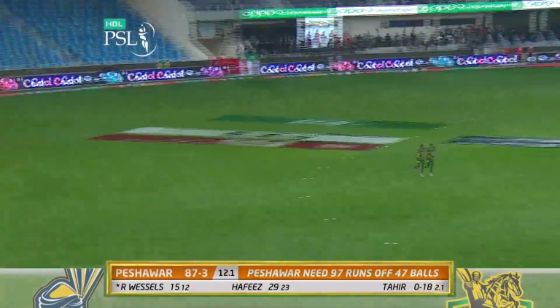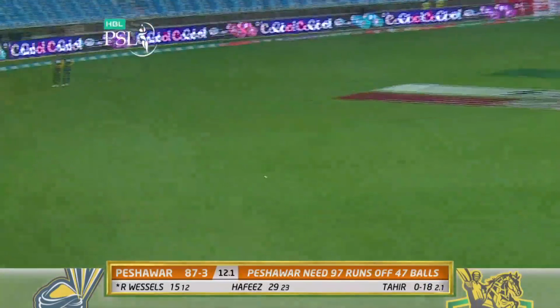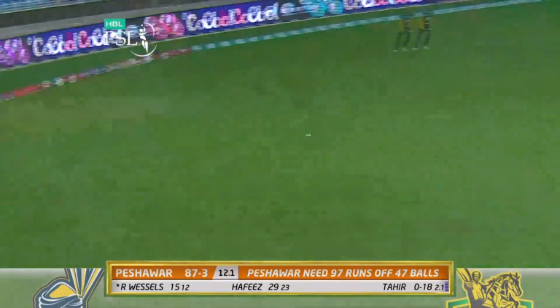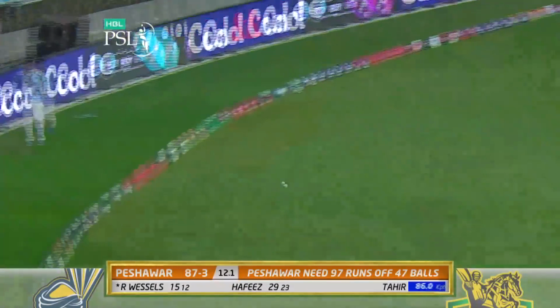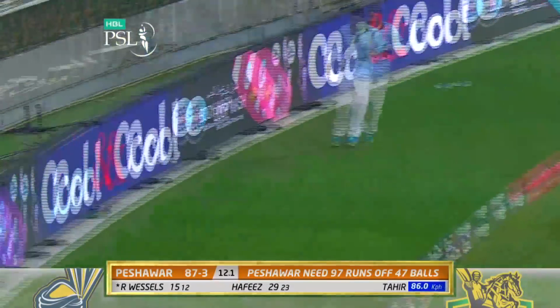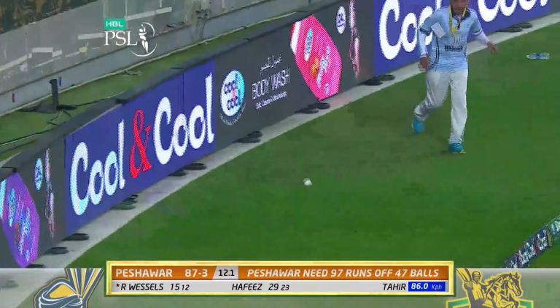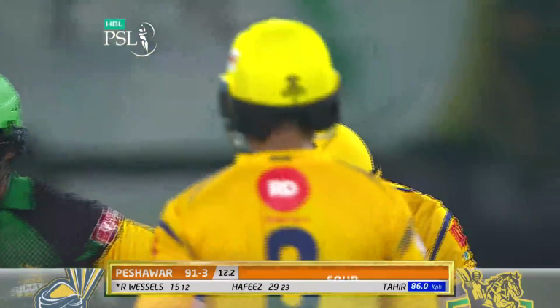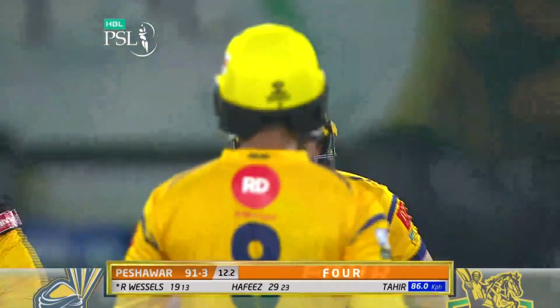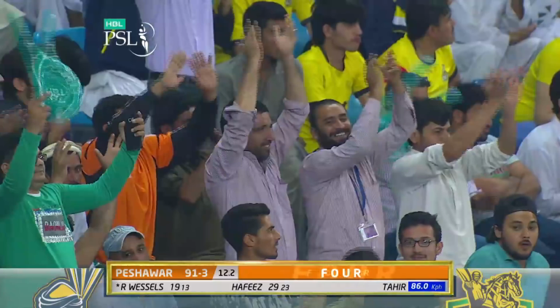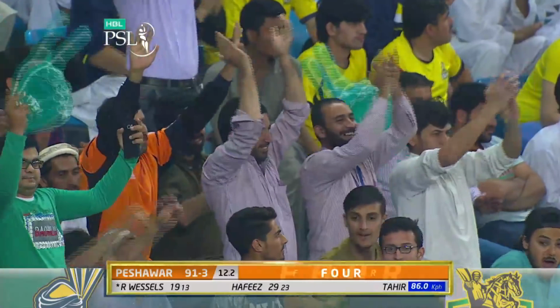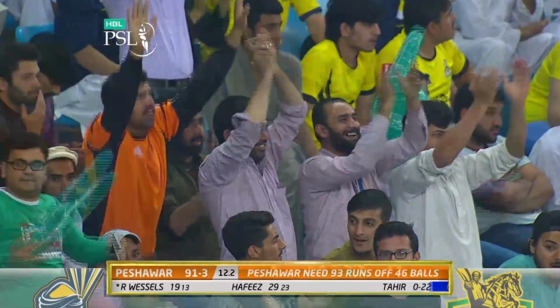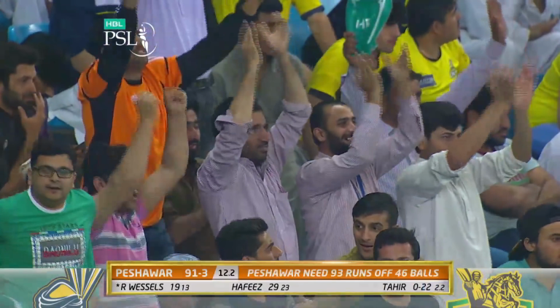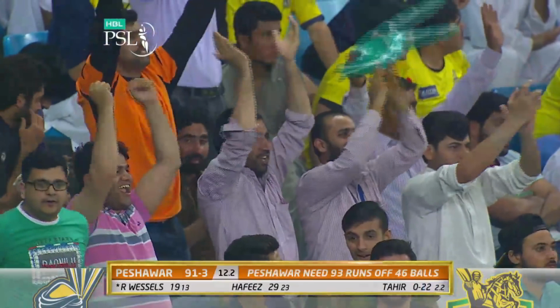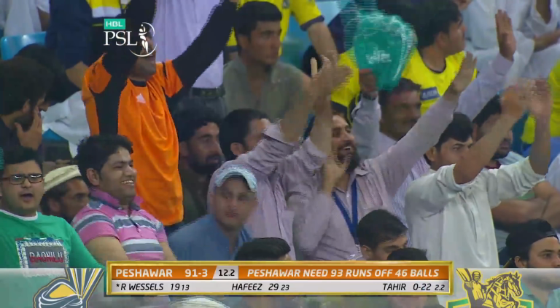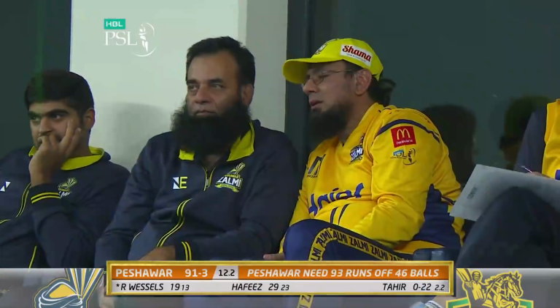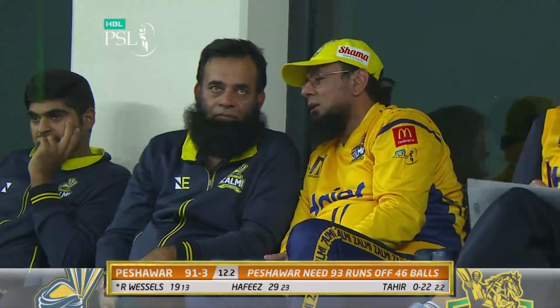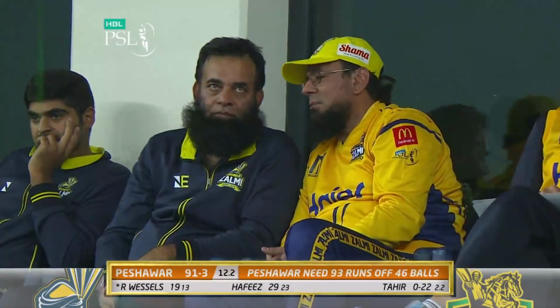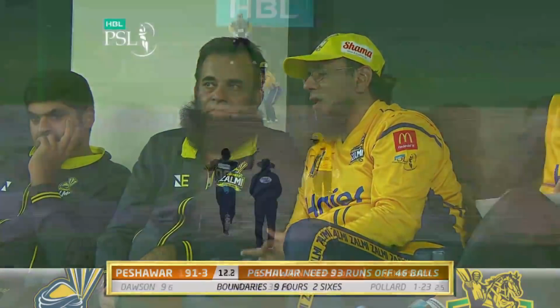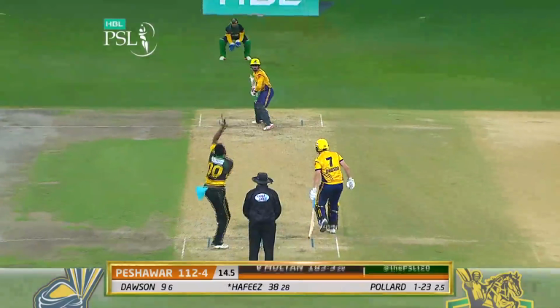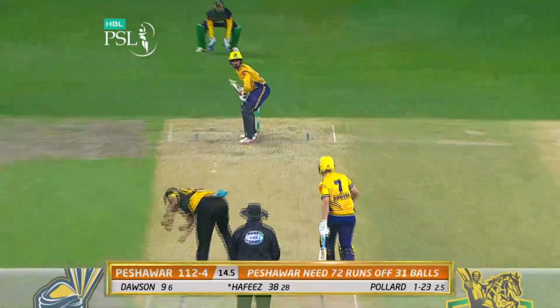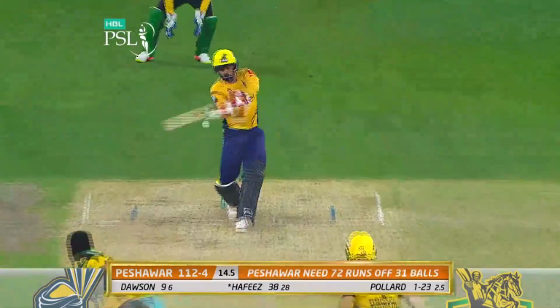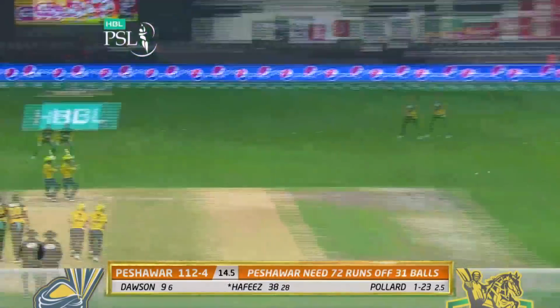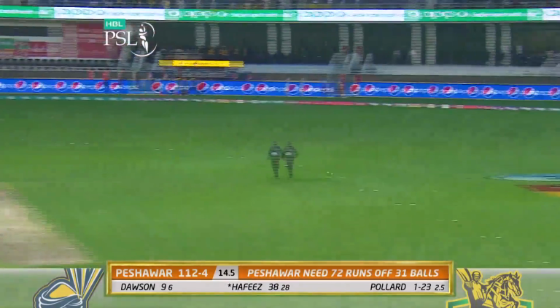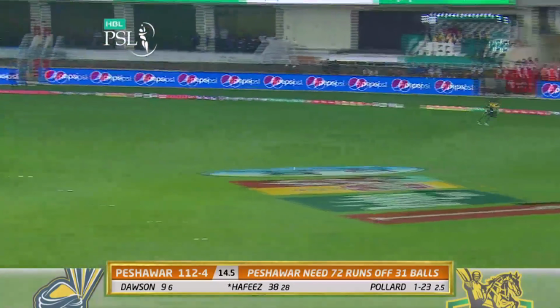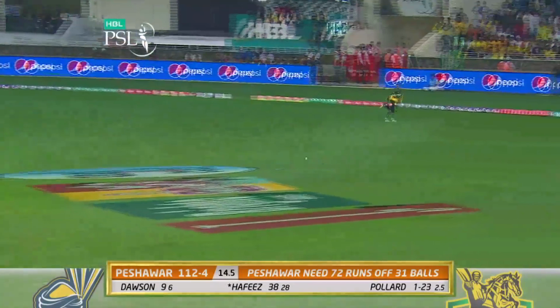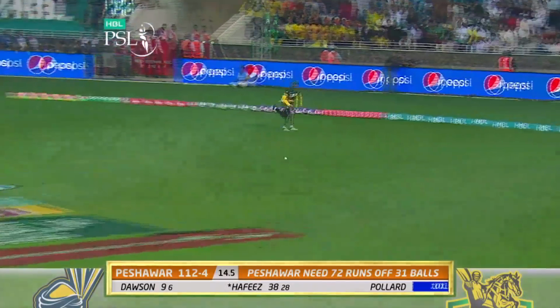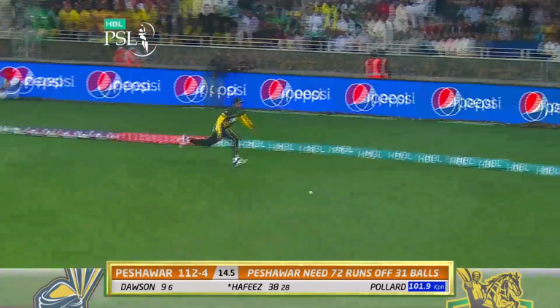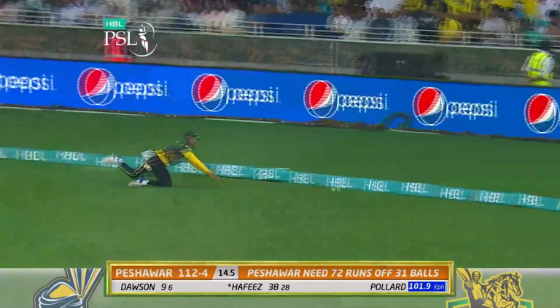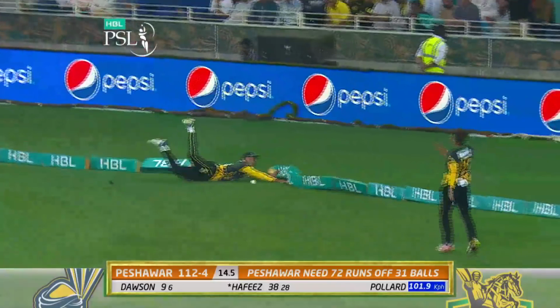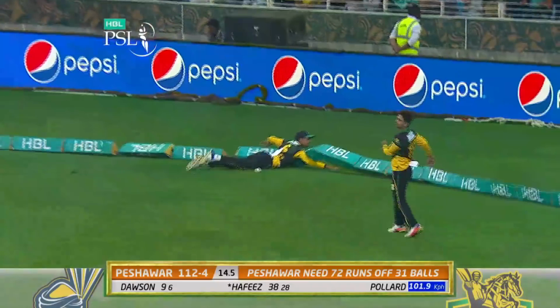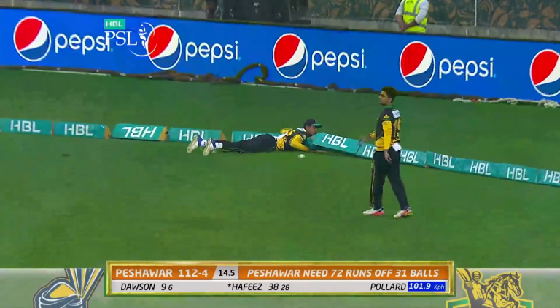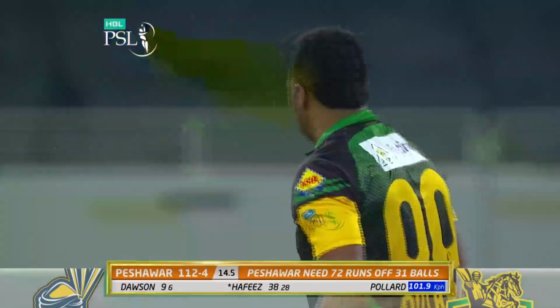That's a beautiful shot. It was intended to be over the infield, and how well he played that one. Shot ball into the gap, that's well placed. That really is a good shot. And he shall go!